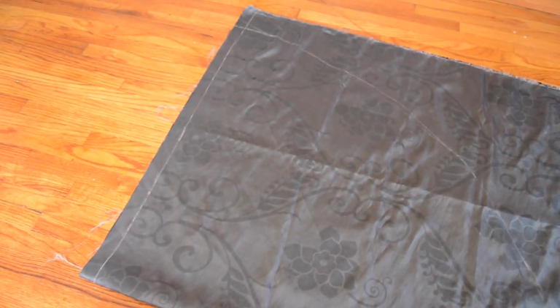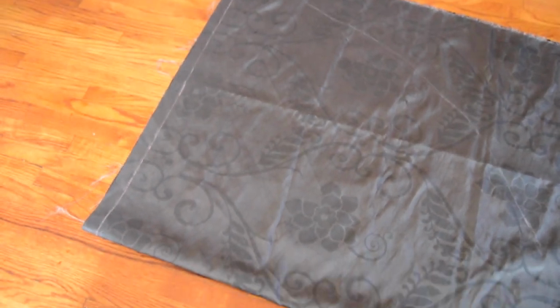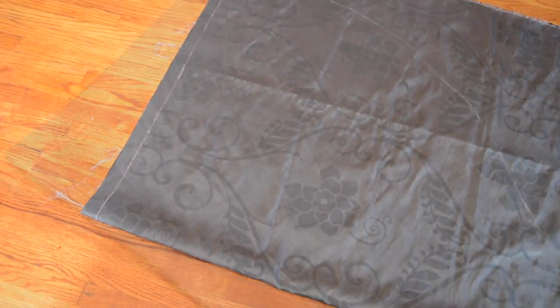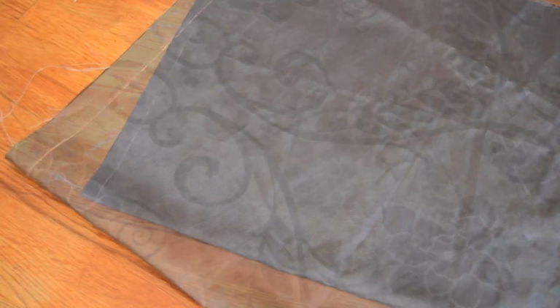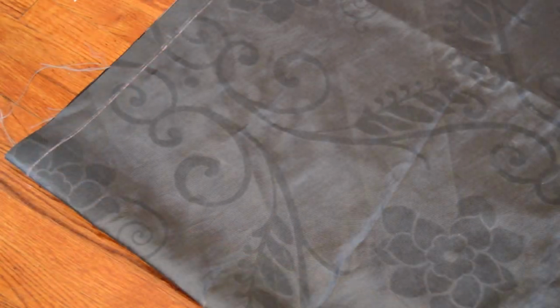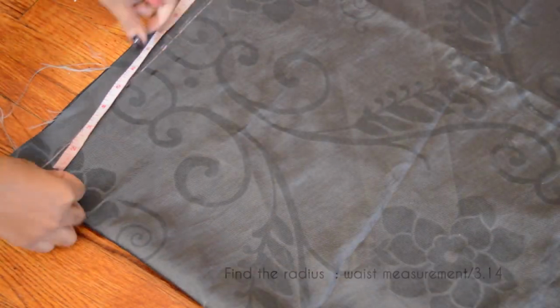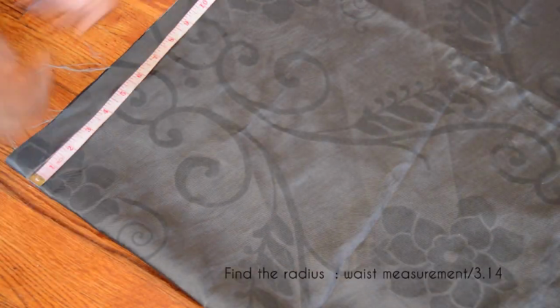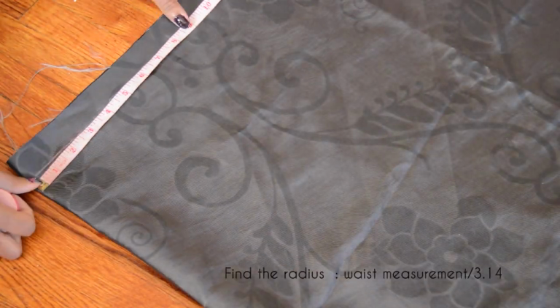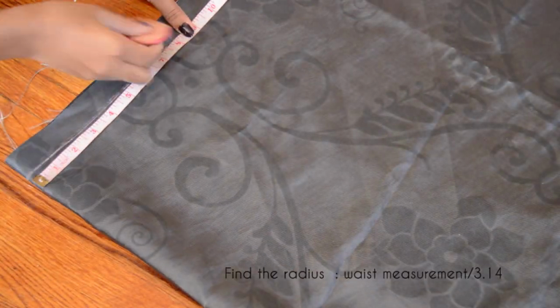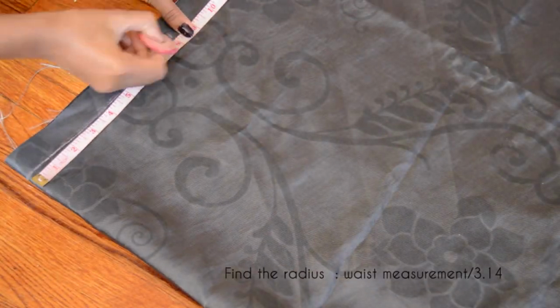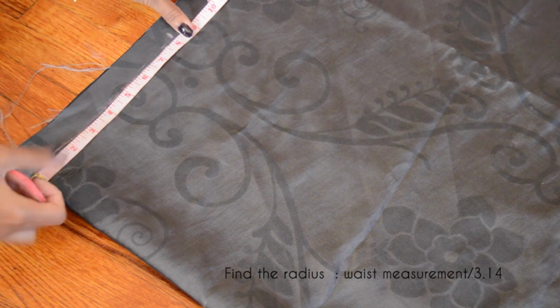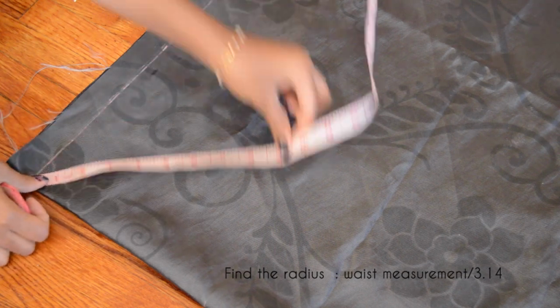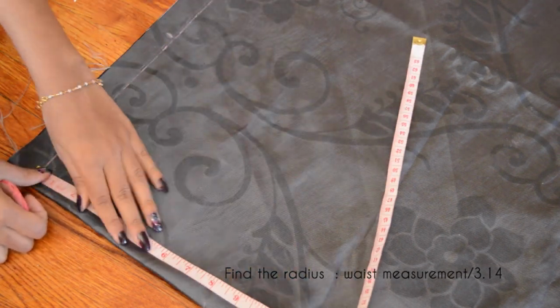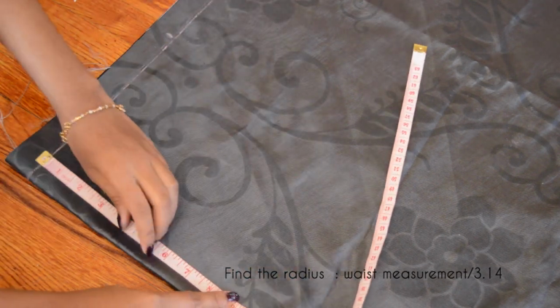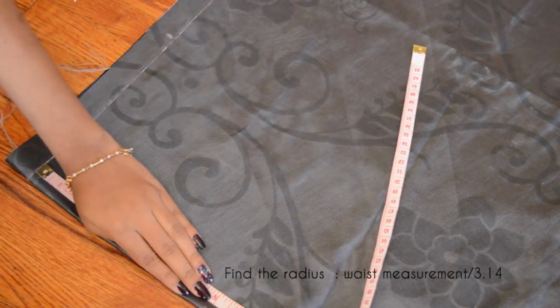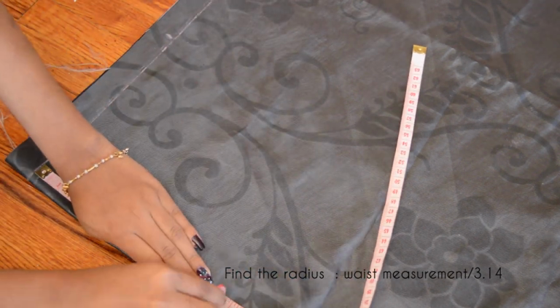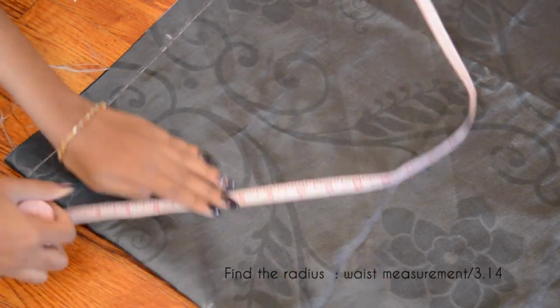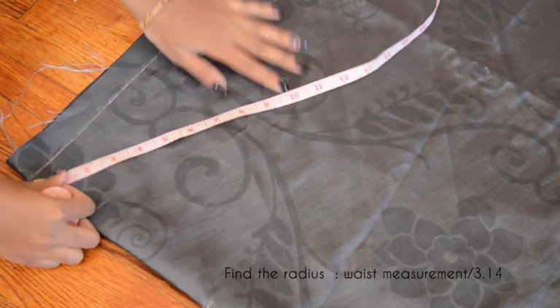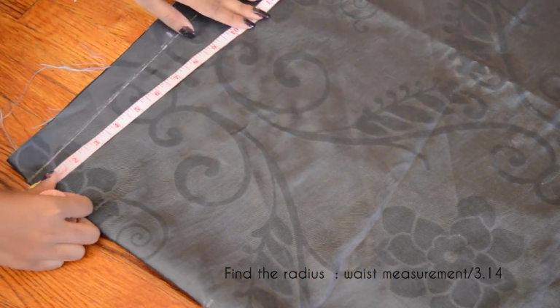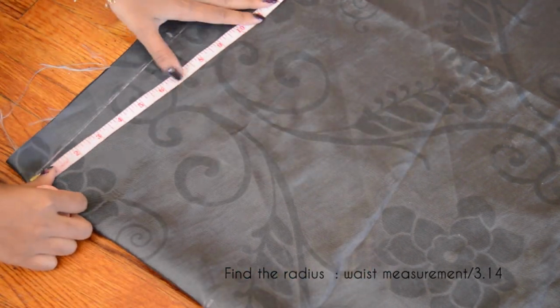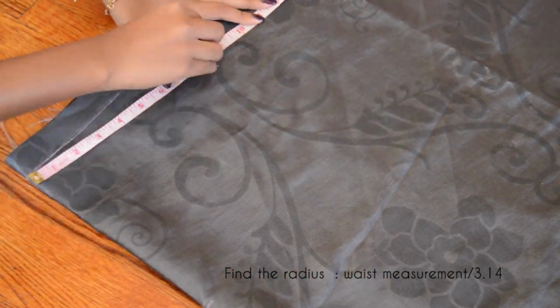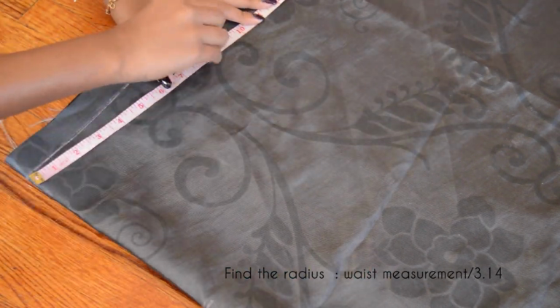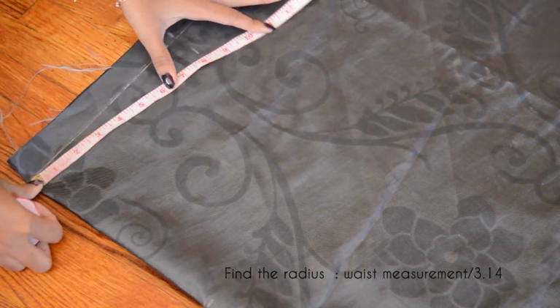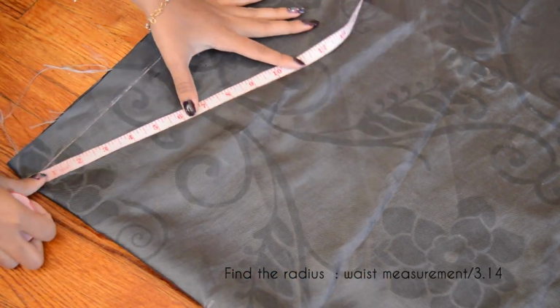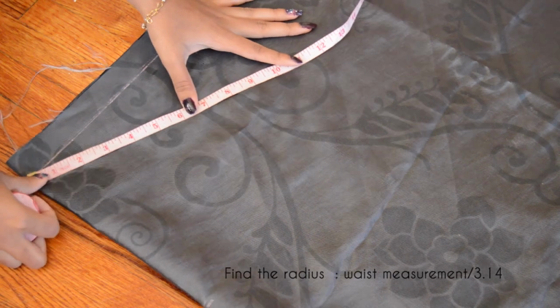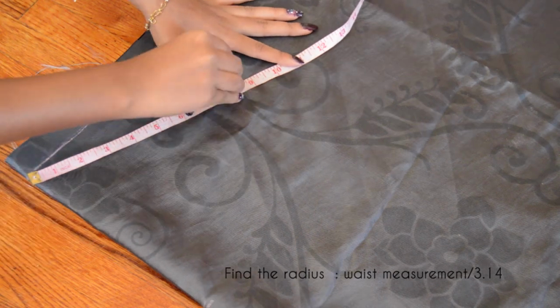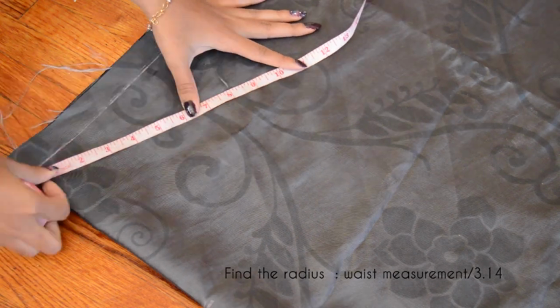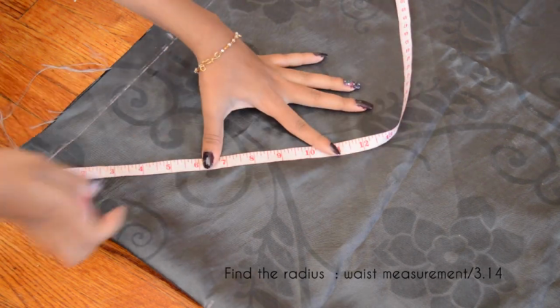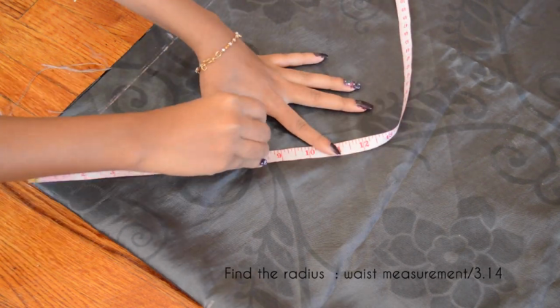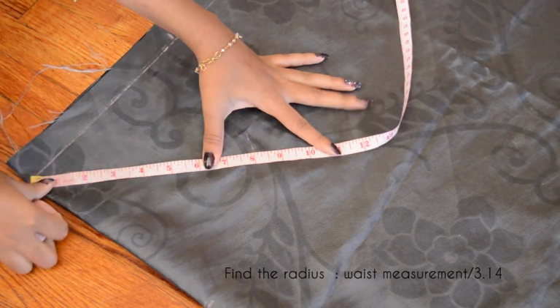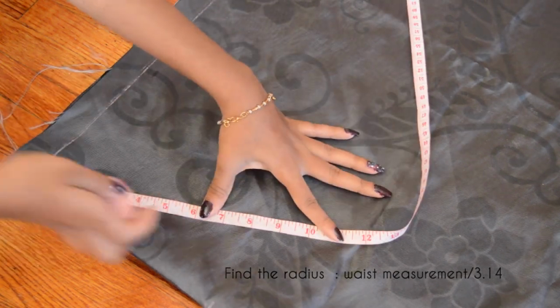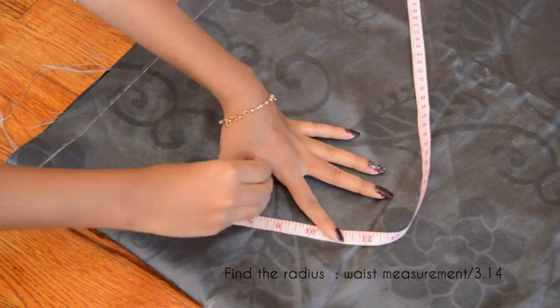First I'm starting with a skirt. I just folded my fabric in half and drew an inch seam allowance on the opening side. Then I took my waist measurement, divided by 3.14, and marked that as the radius all around the quarter circle.